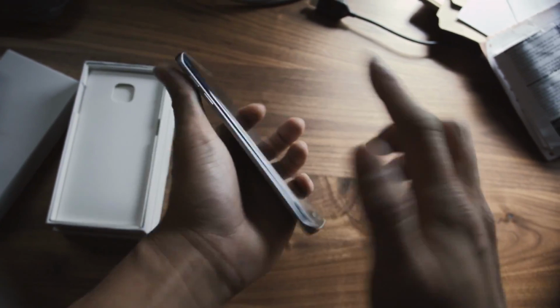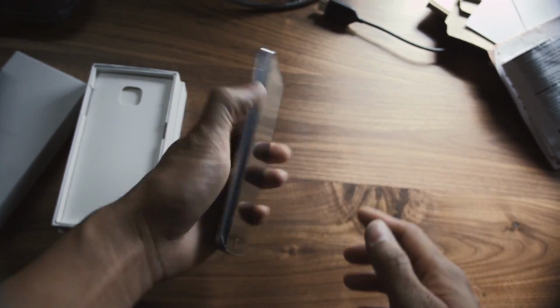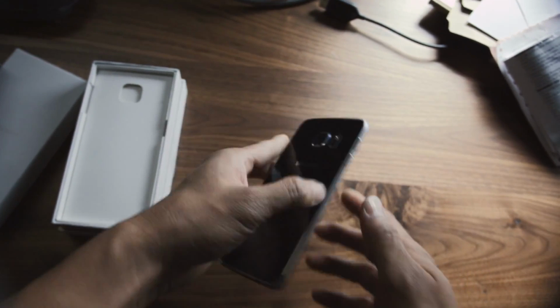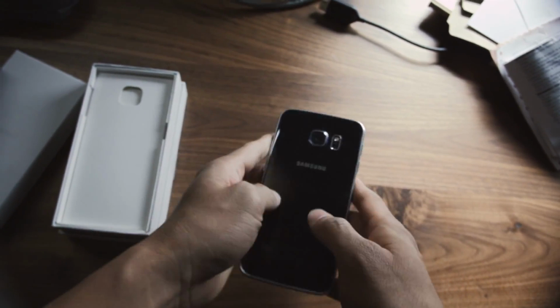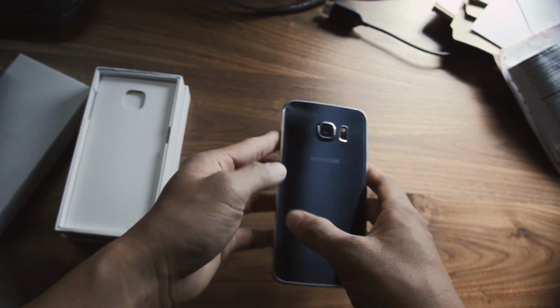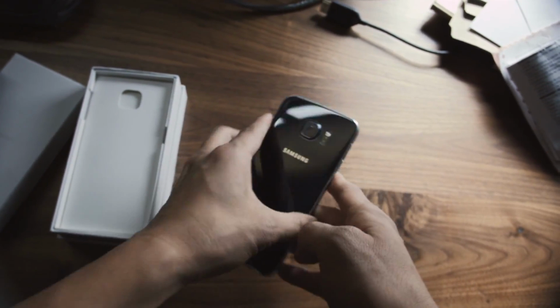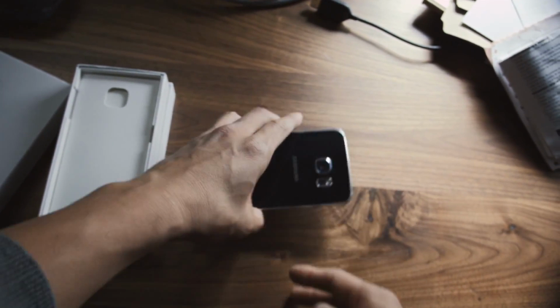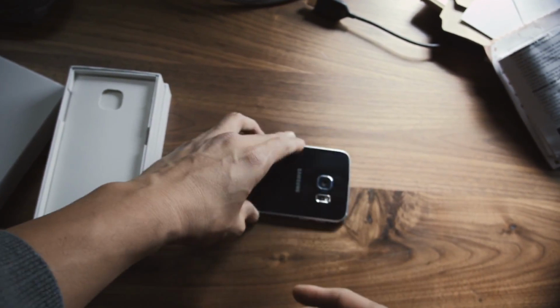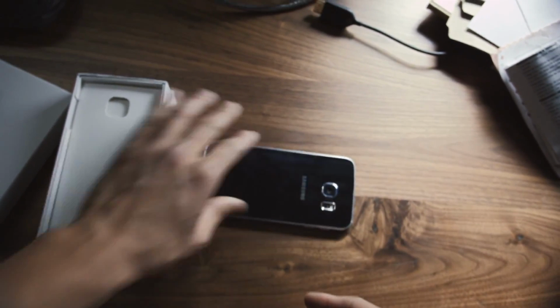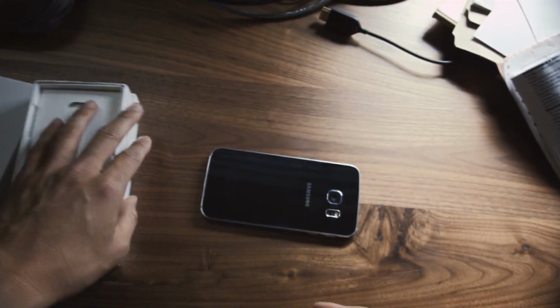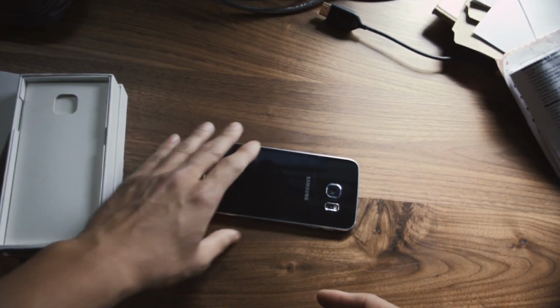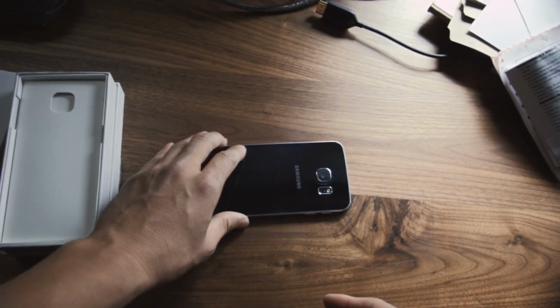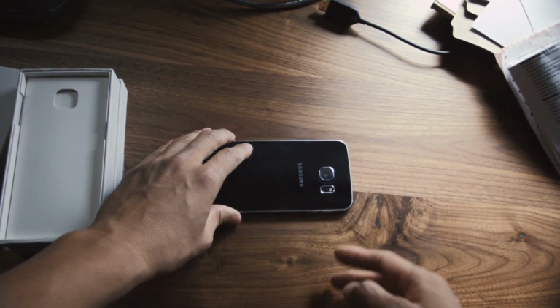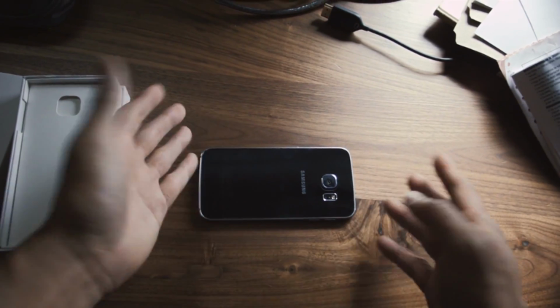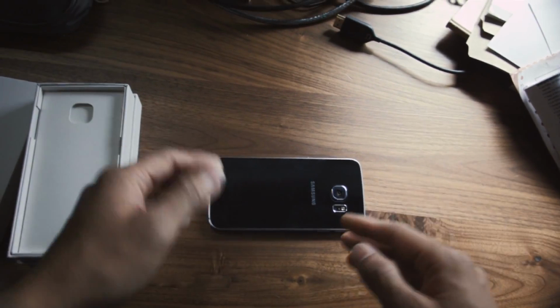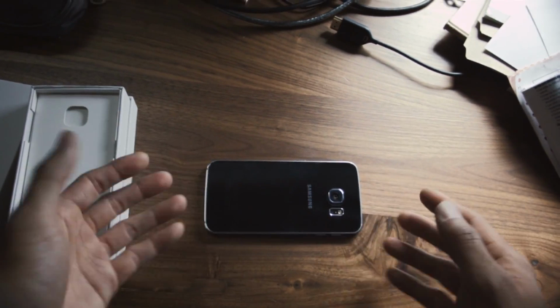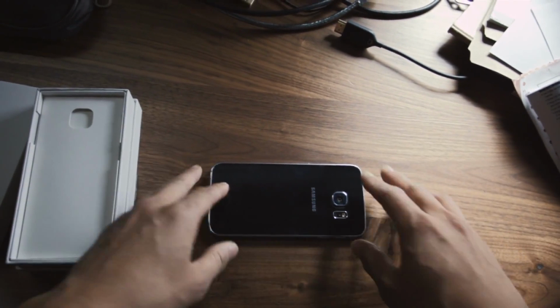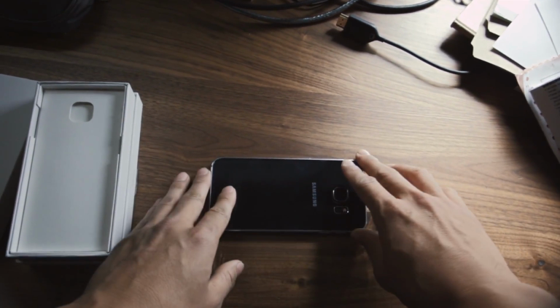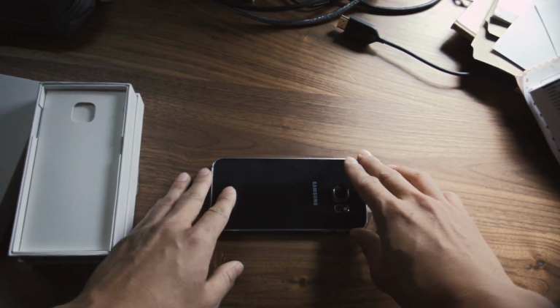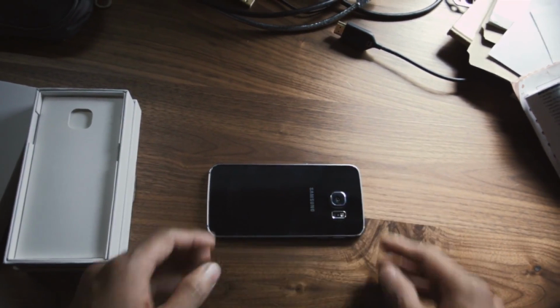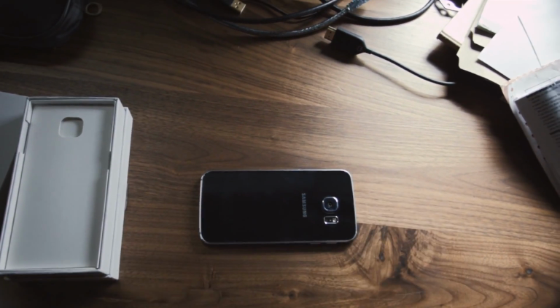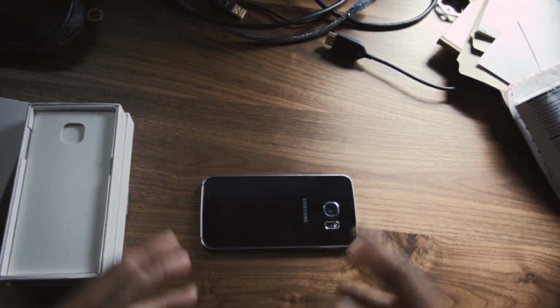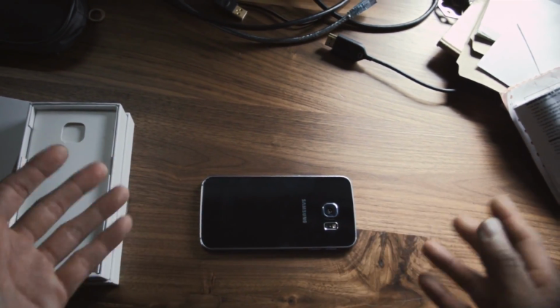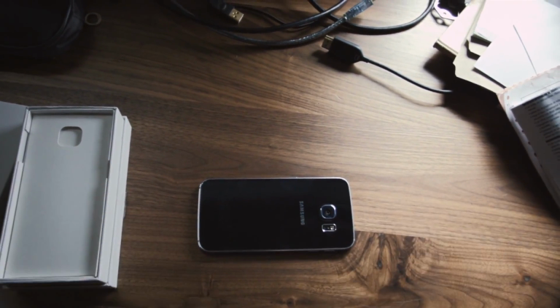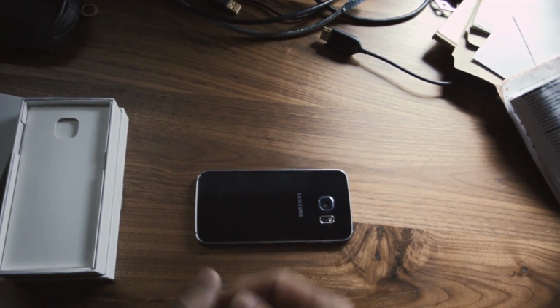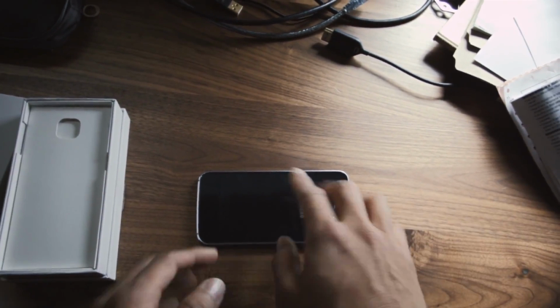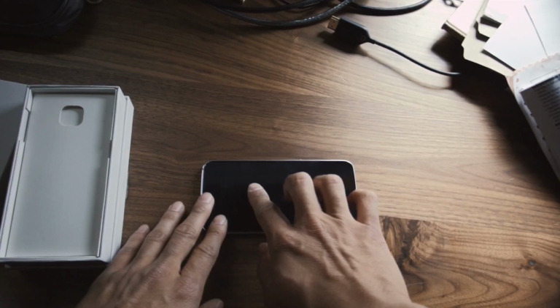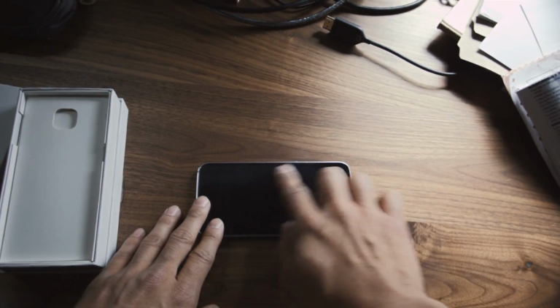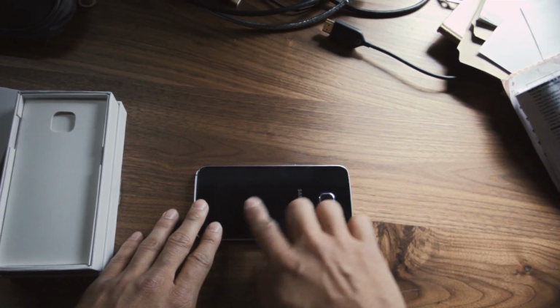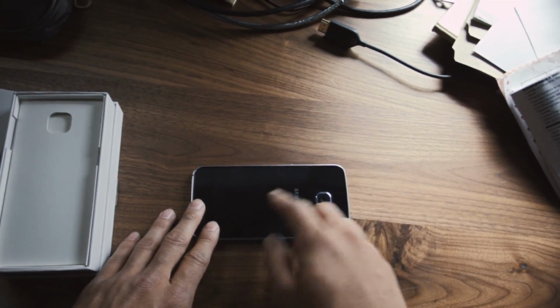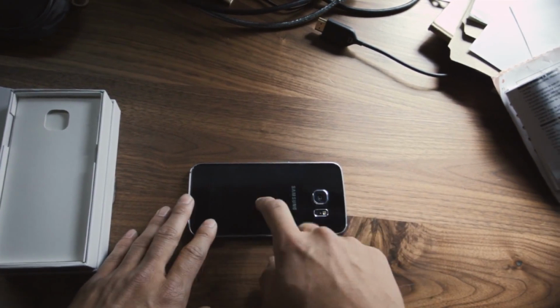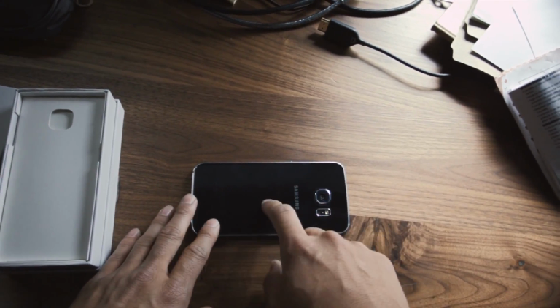Now, a cool thing about this phone is you can see message alerts even when it's face down. And you can color code your favorite contacts so that depending on what color the phone glows, you know who's trying to reach you. As you can see, the back — it's all glass.